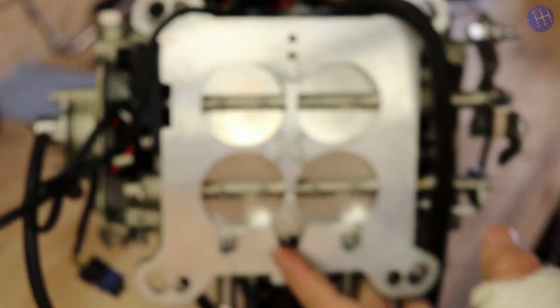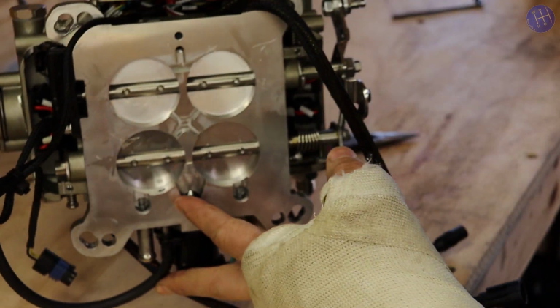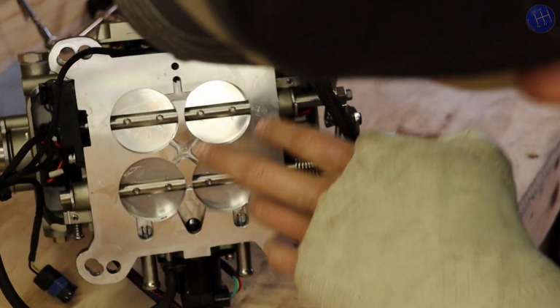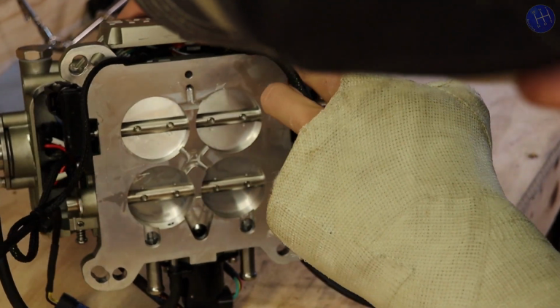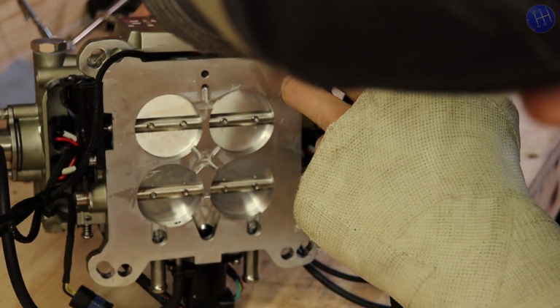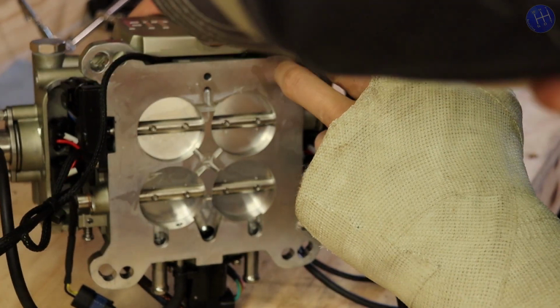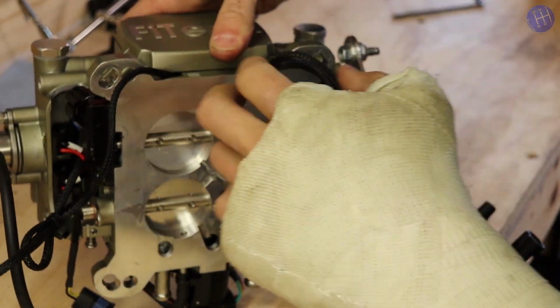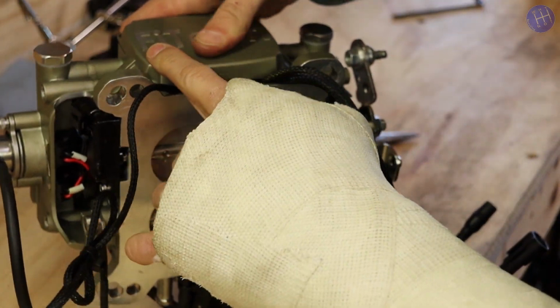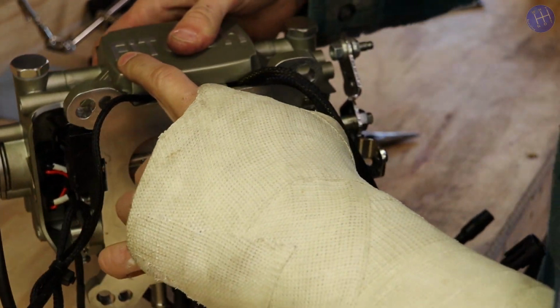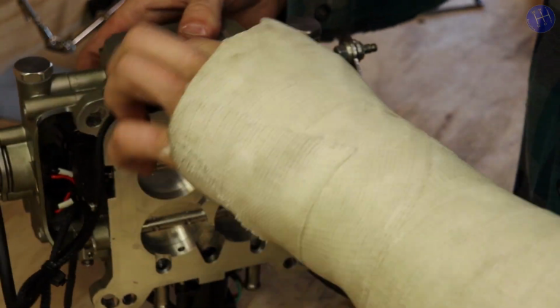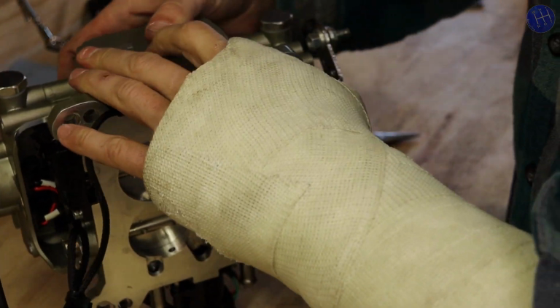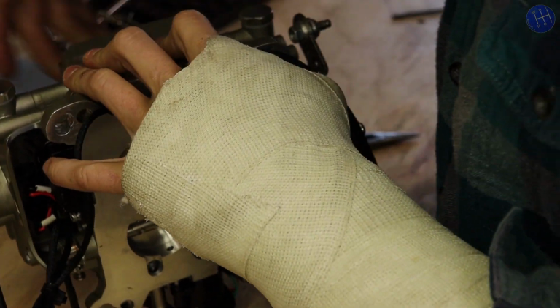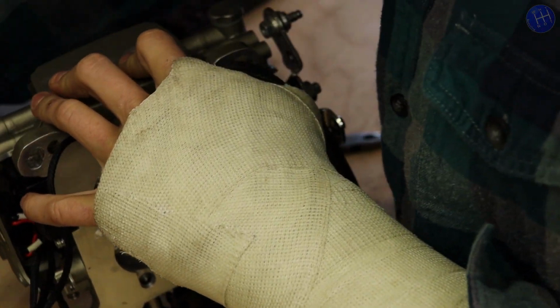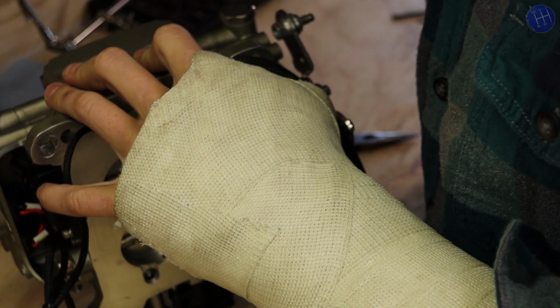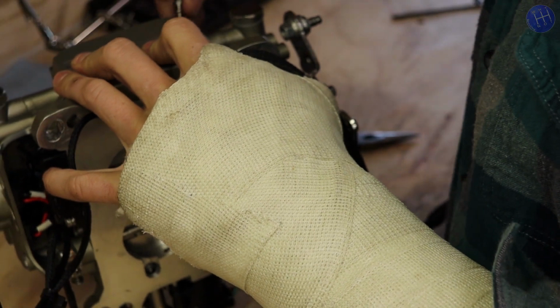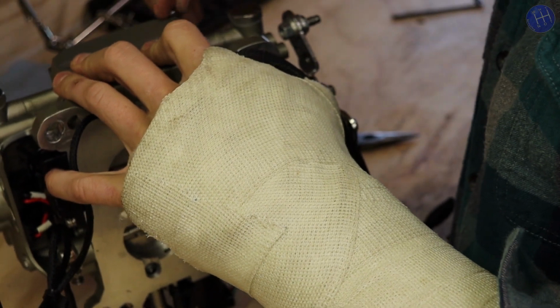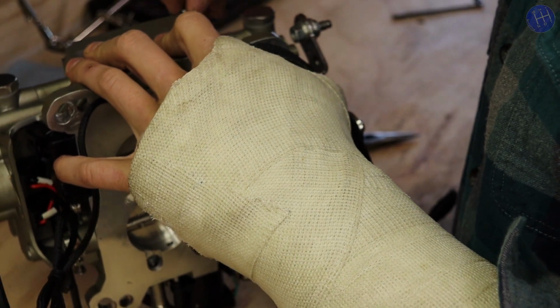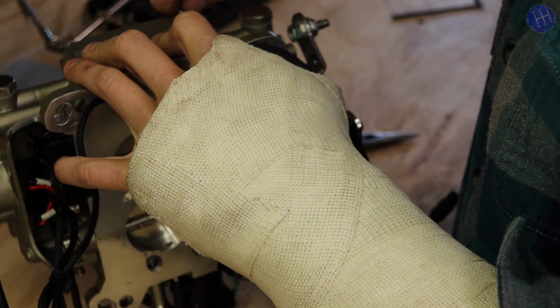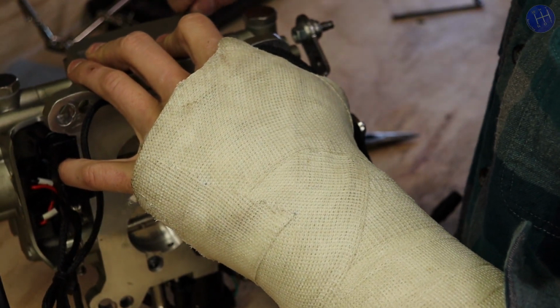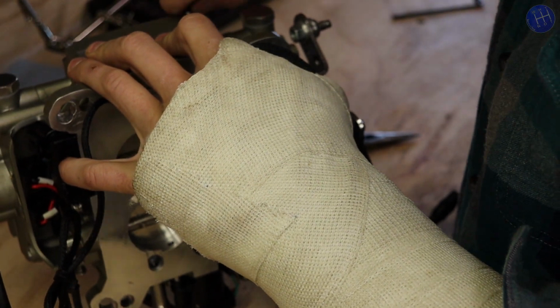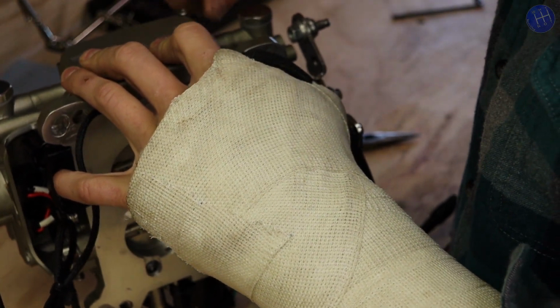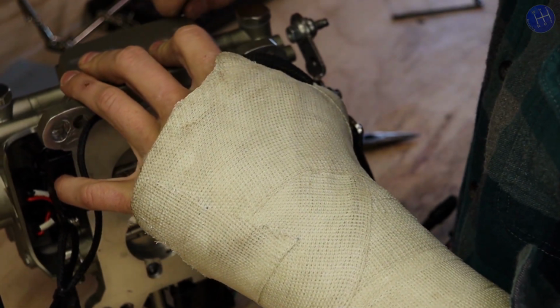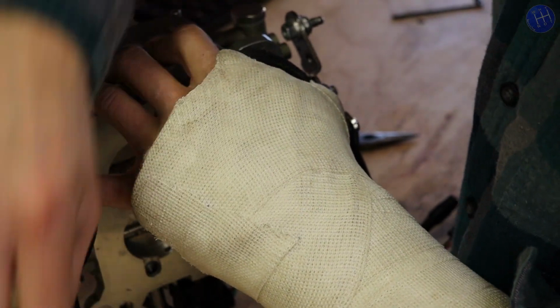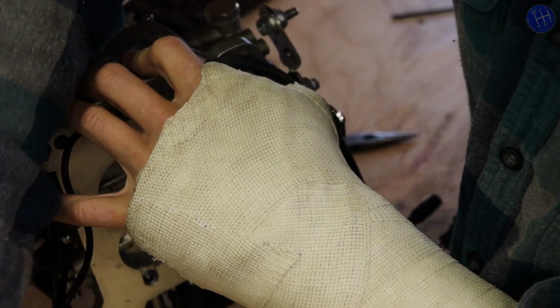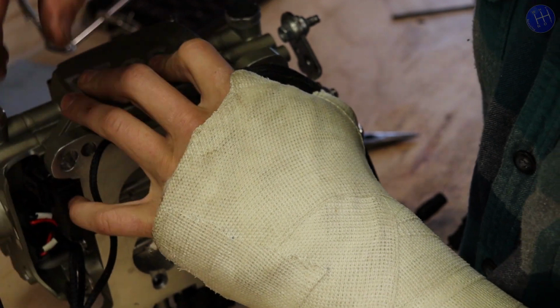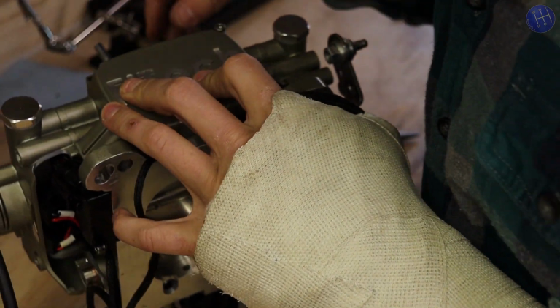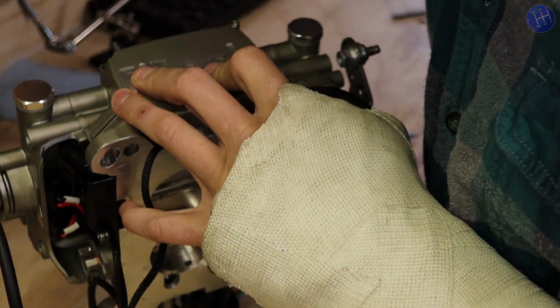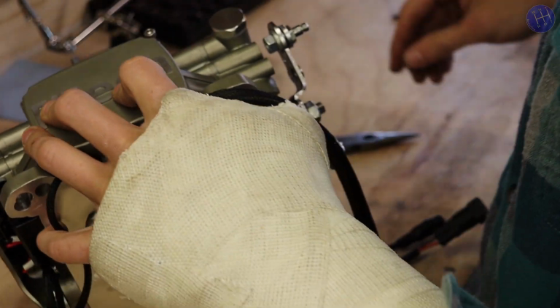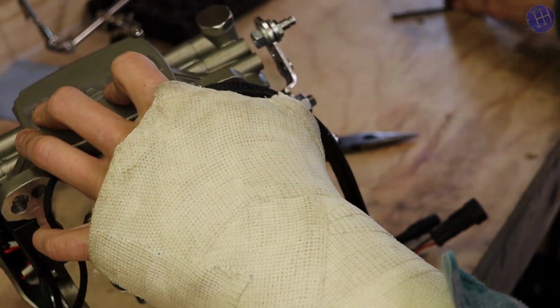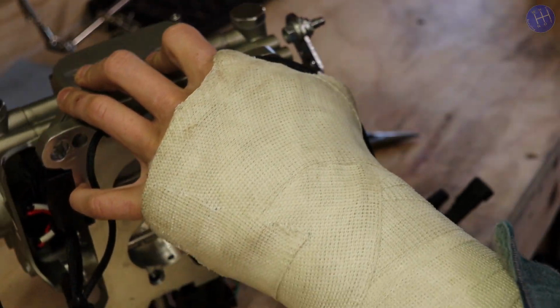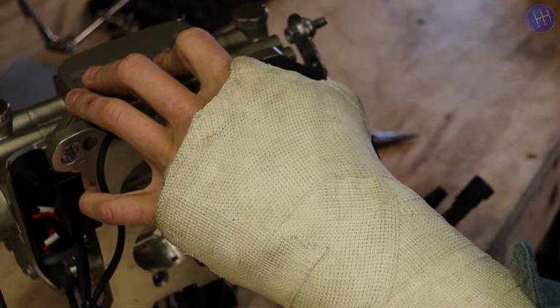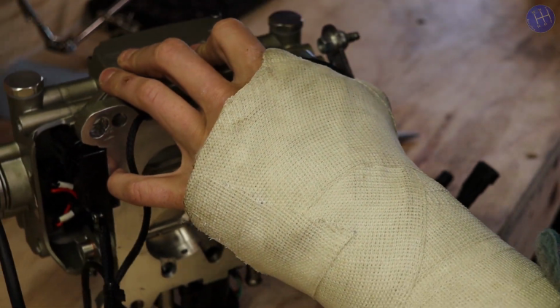And then we can just put our cover back on. We should be good to go.